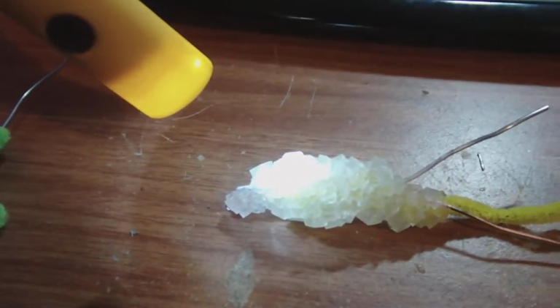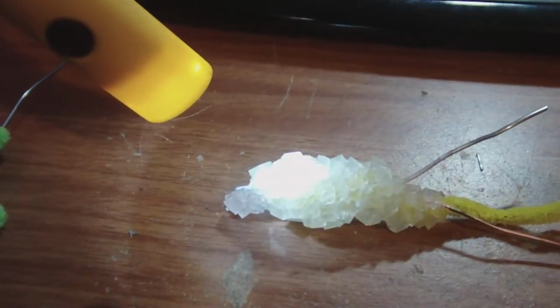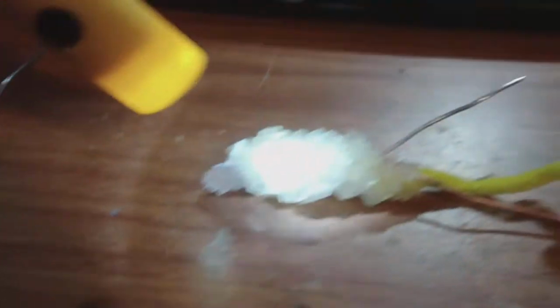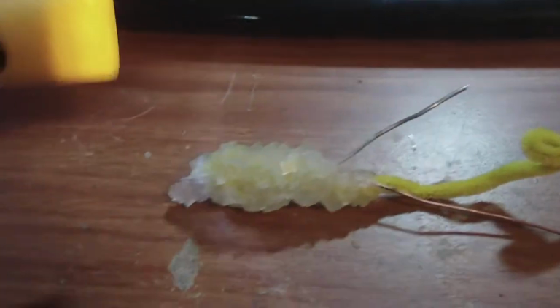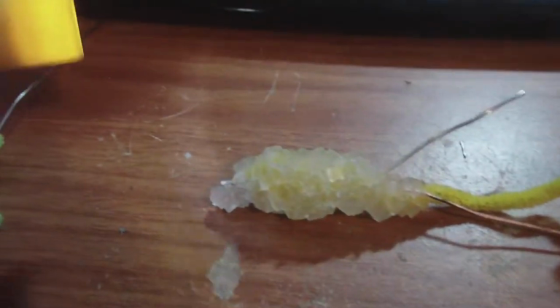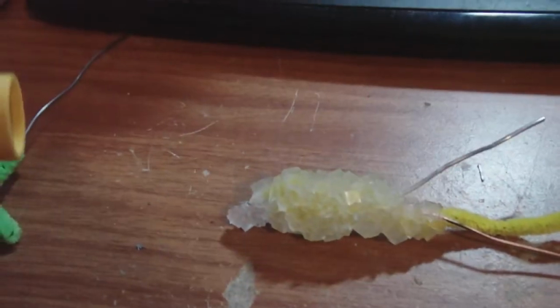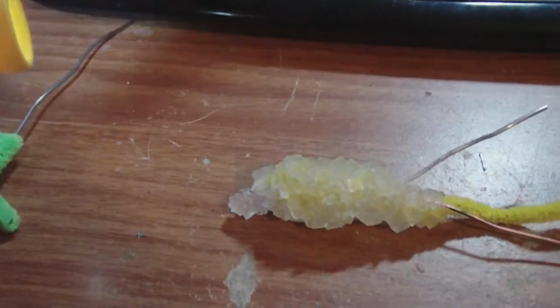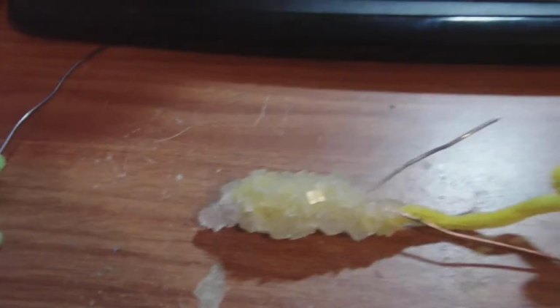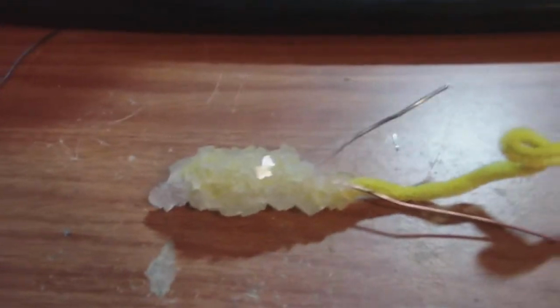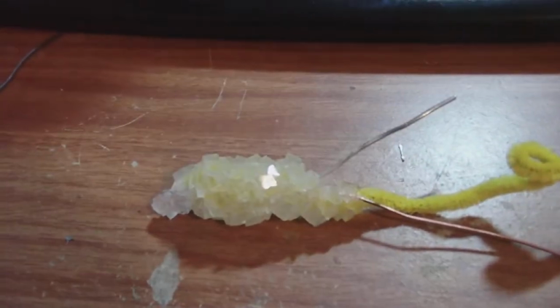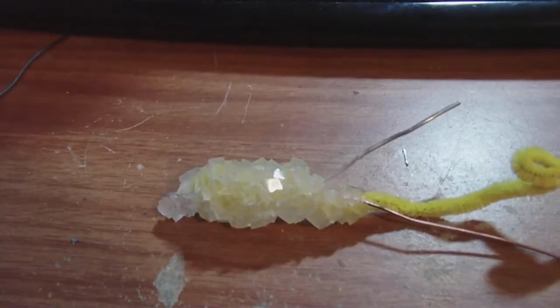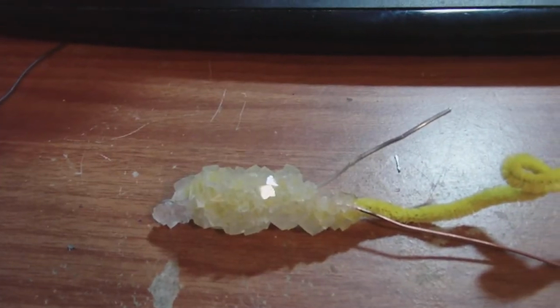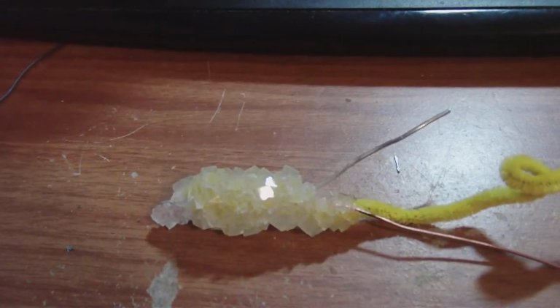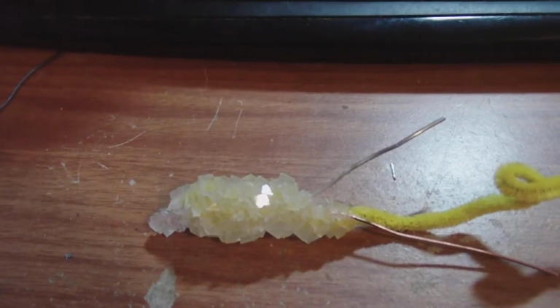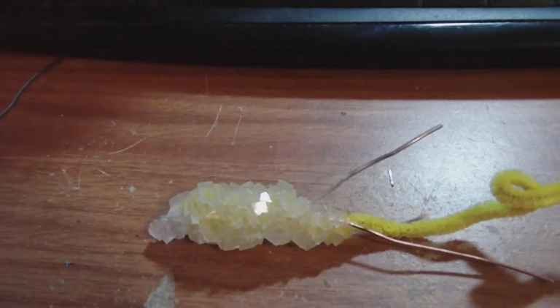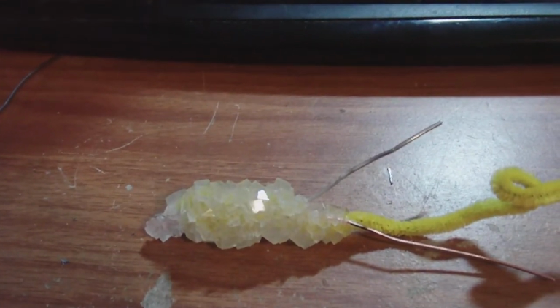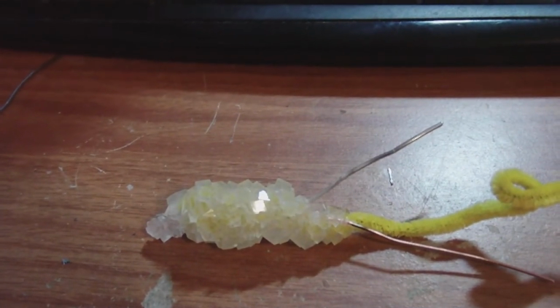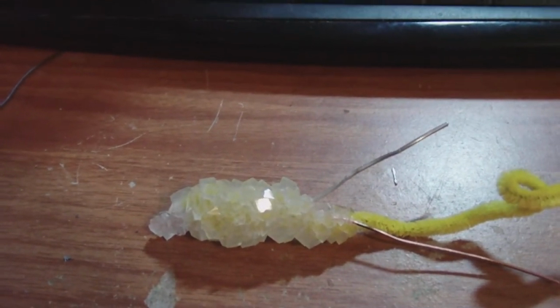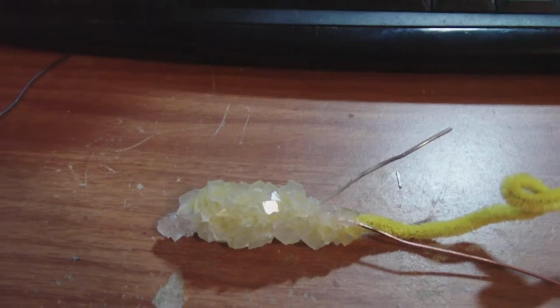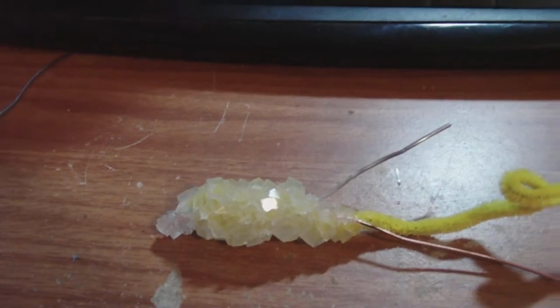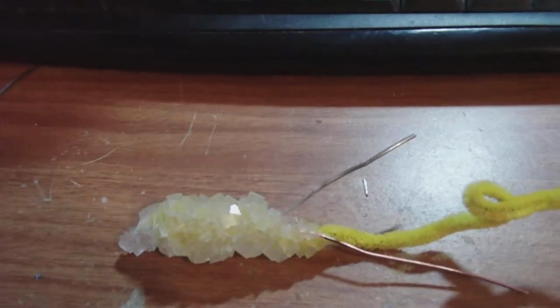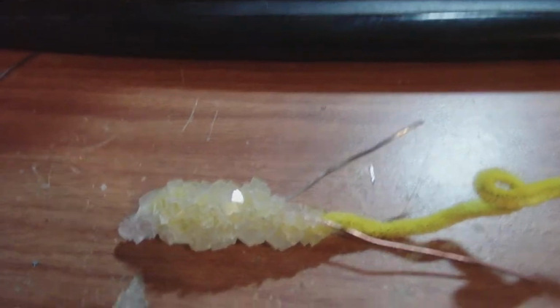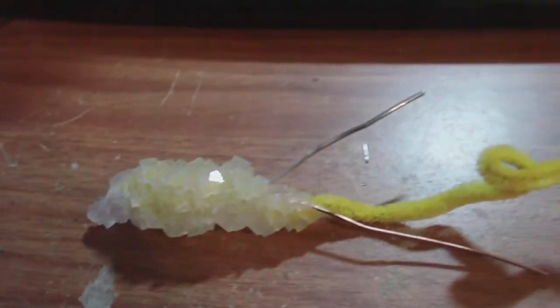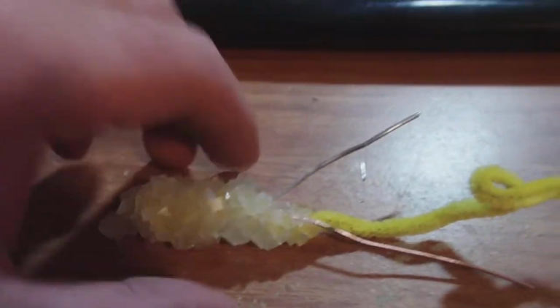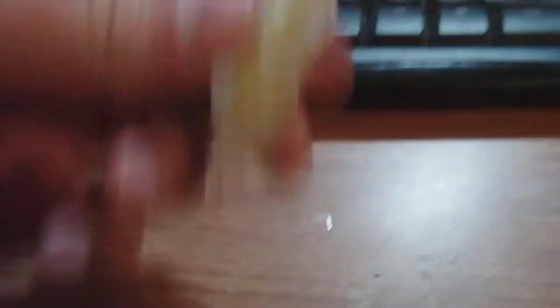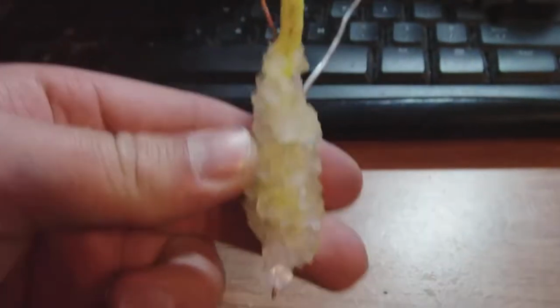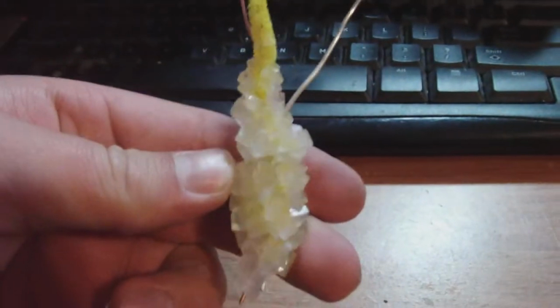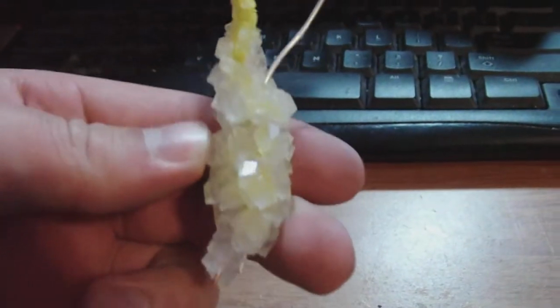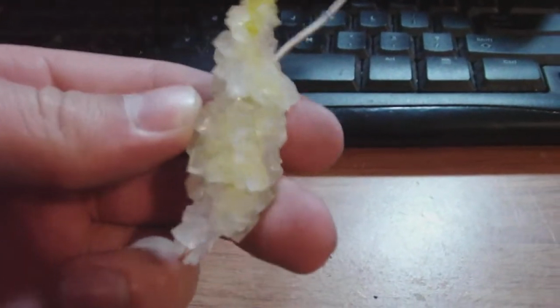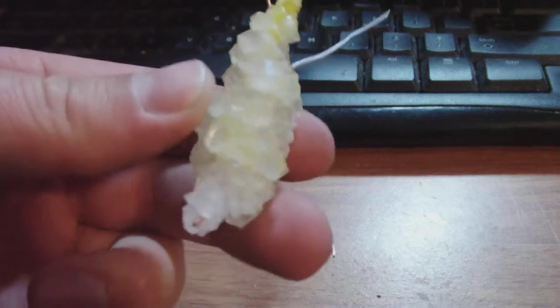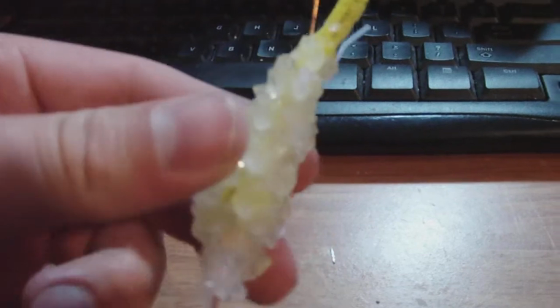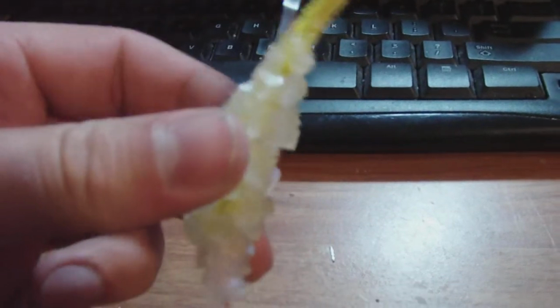It's a borax crystal. How you make it is quite simple — four cups of water, then you add 12 tablespoons of borax, and let it sit overnight, and it makes a pretty crystal.